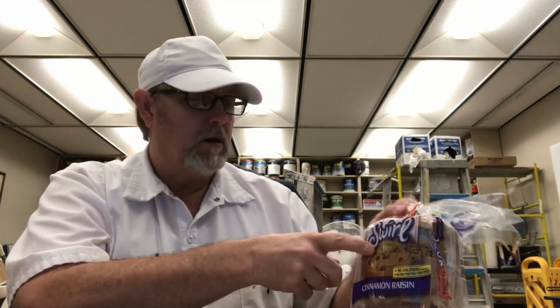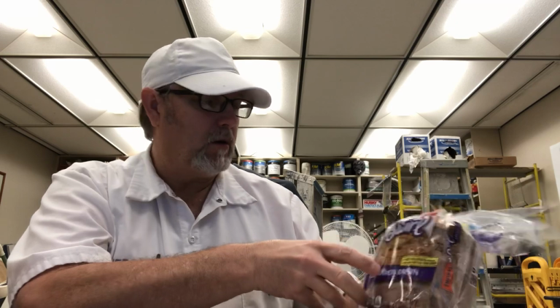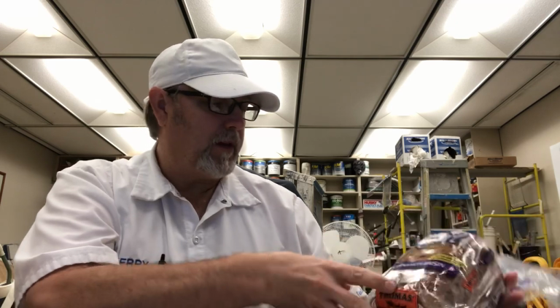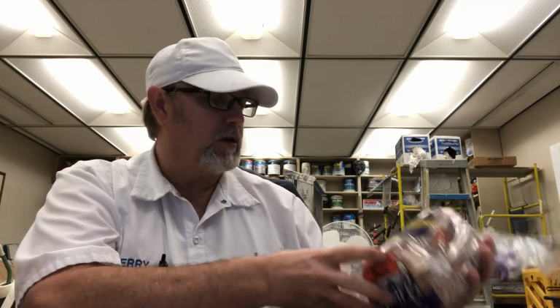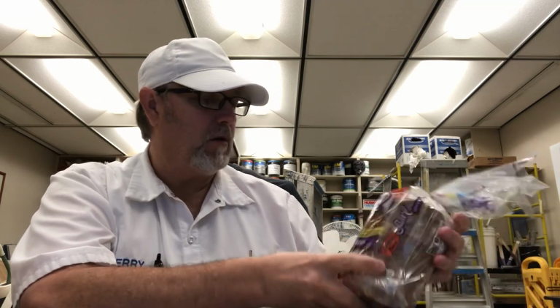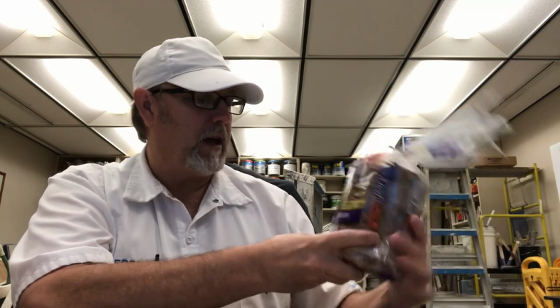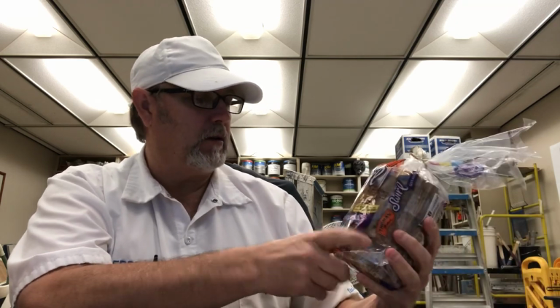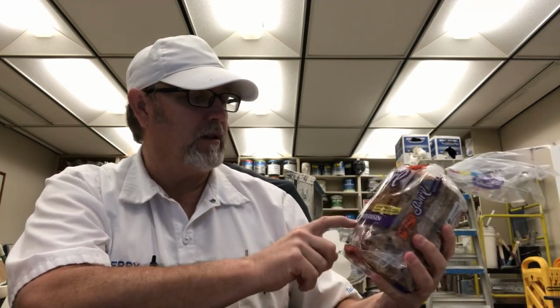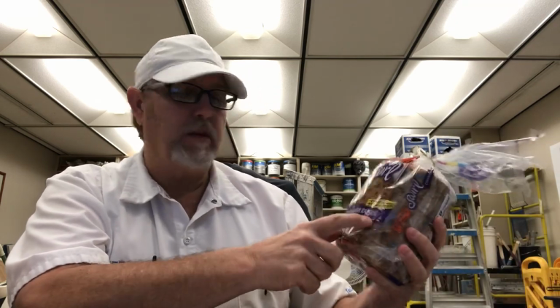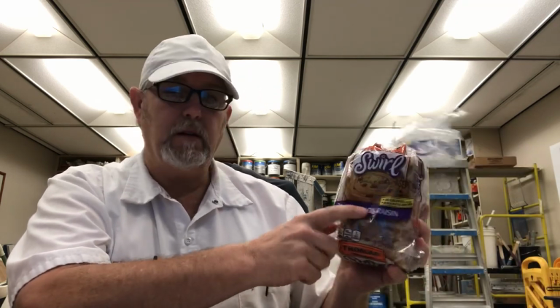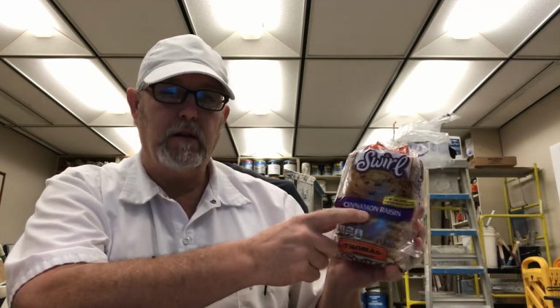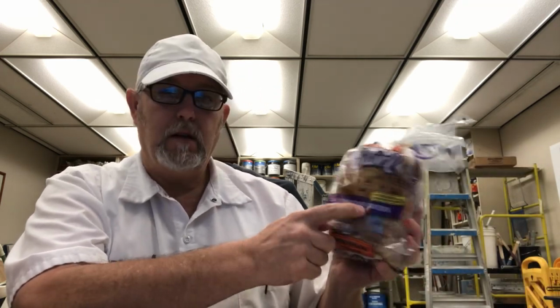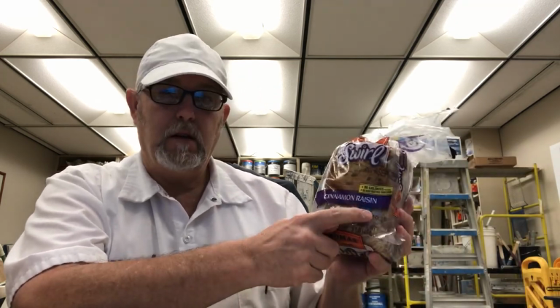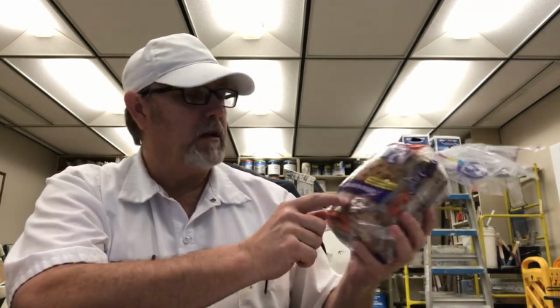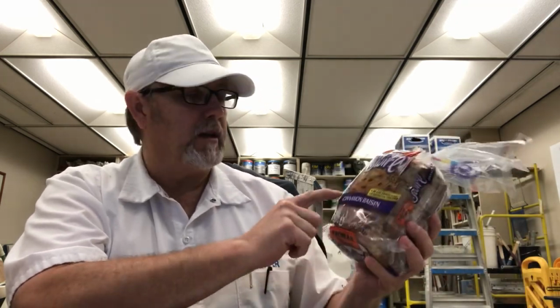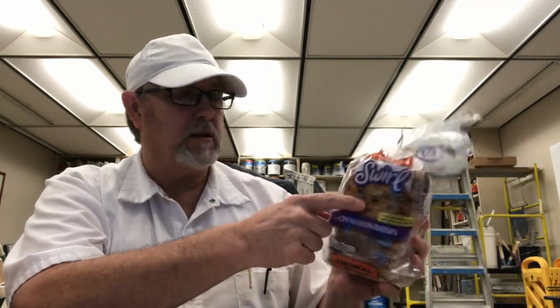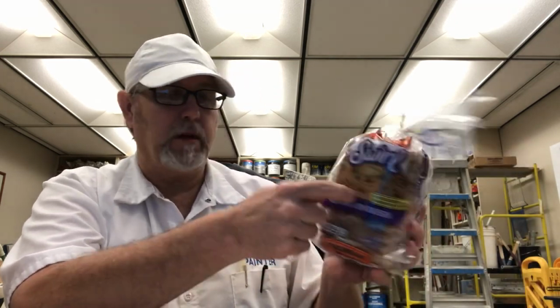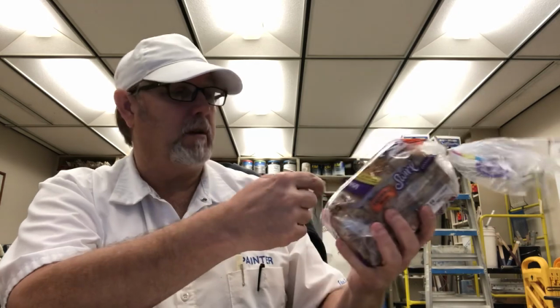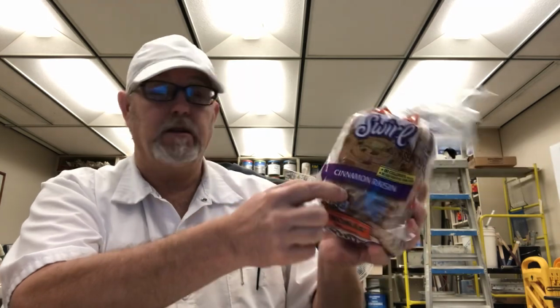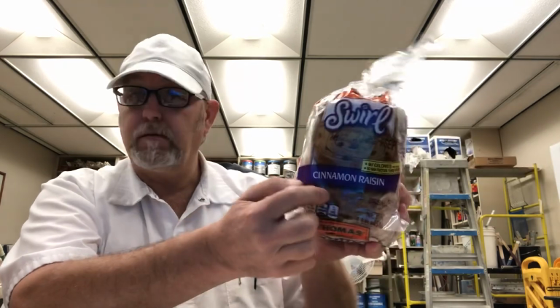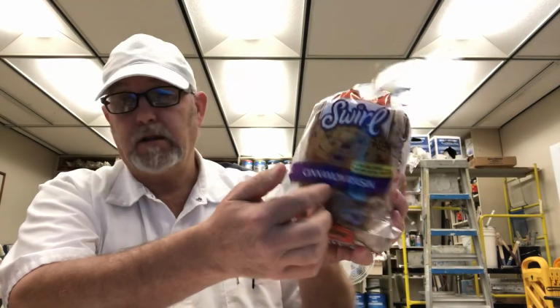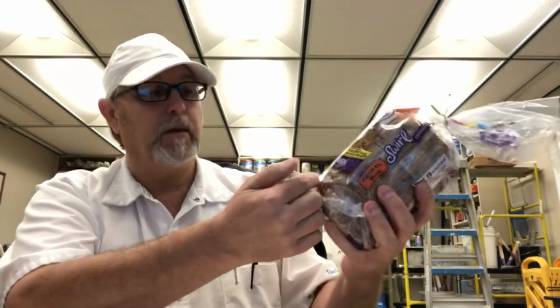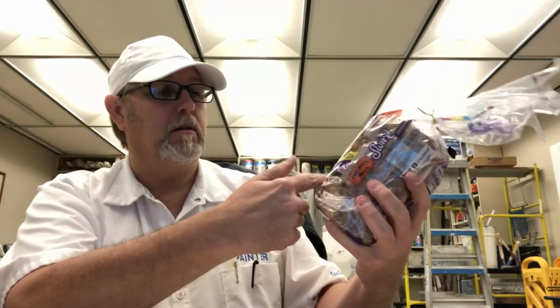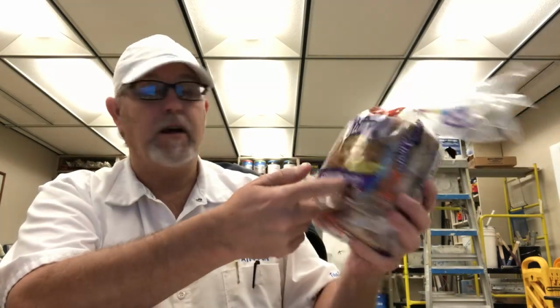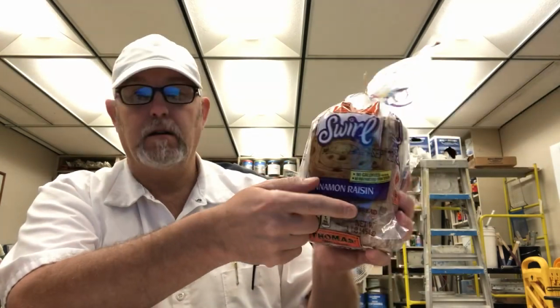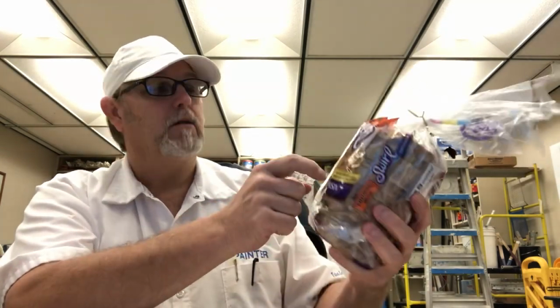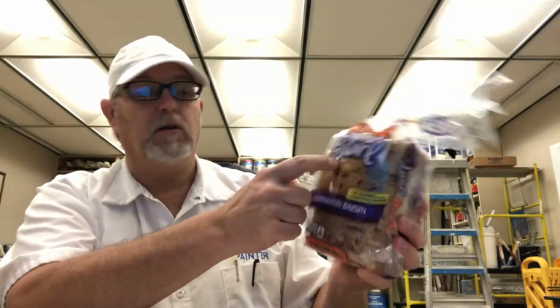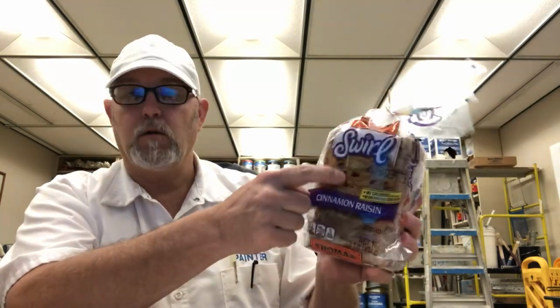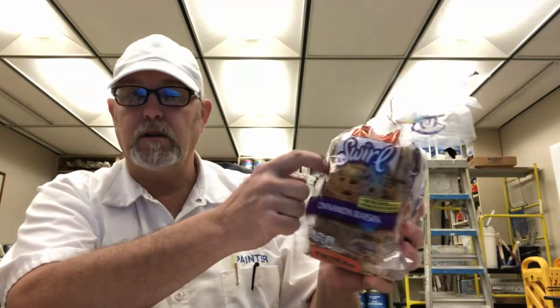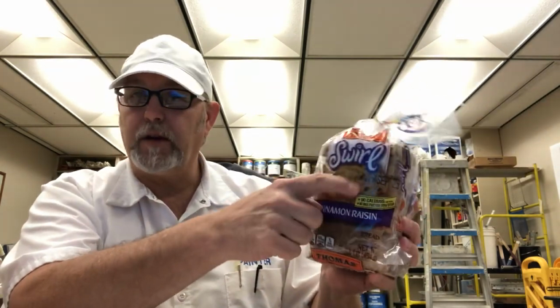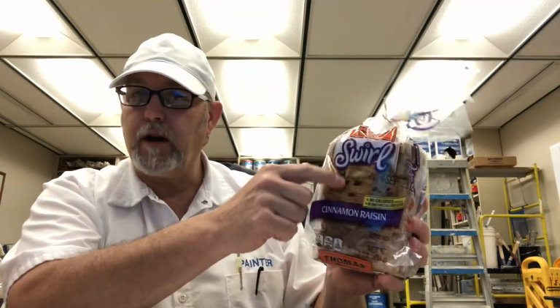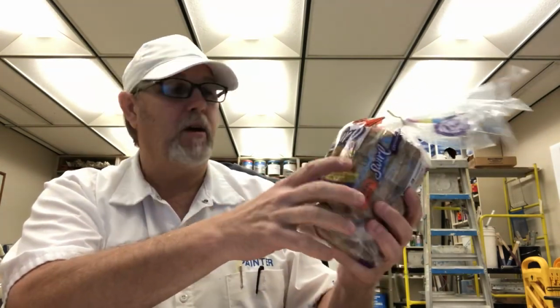I think the swirl has a little bit of cinnamon — yeah, well it says cinnamon raisin. So it has little swirls of cinnamon throughout the bread.